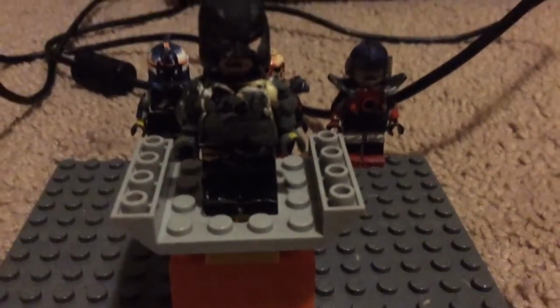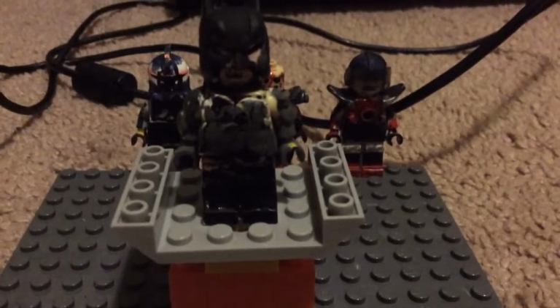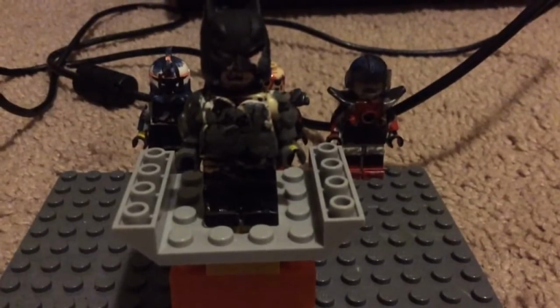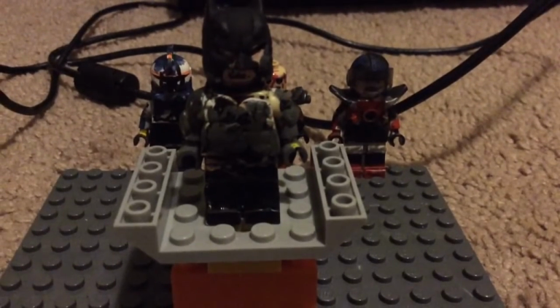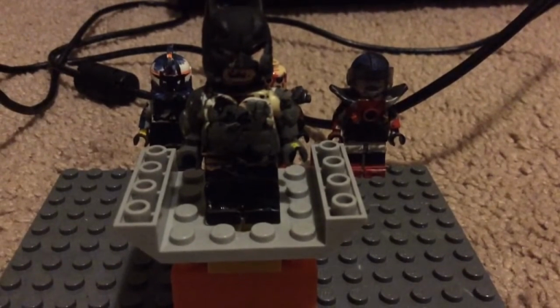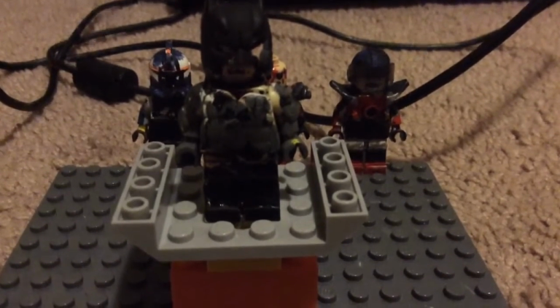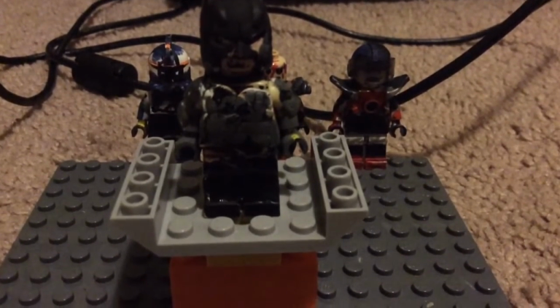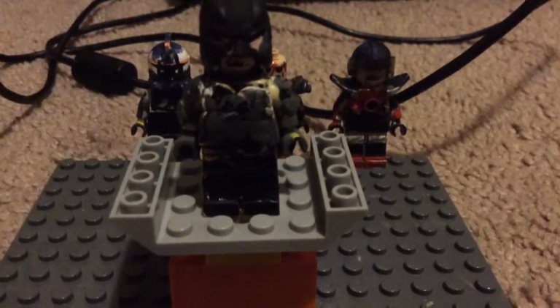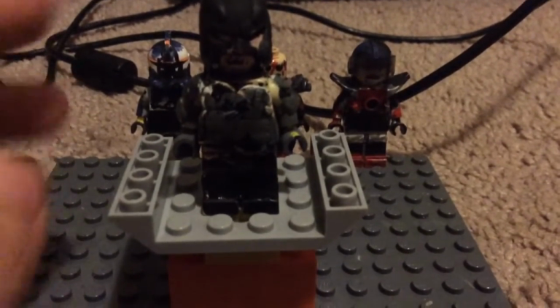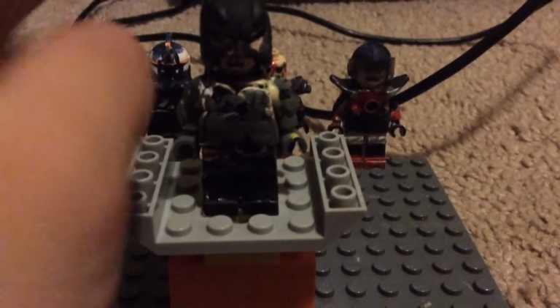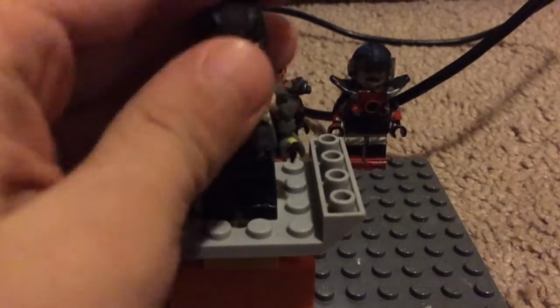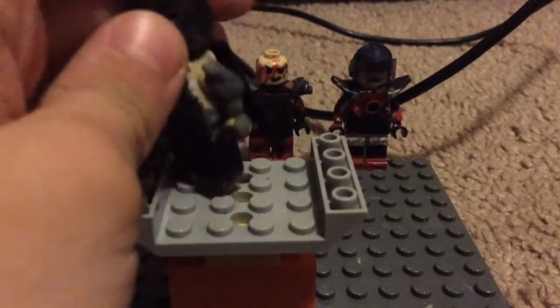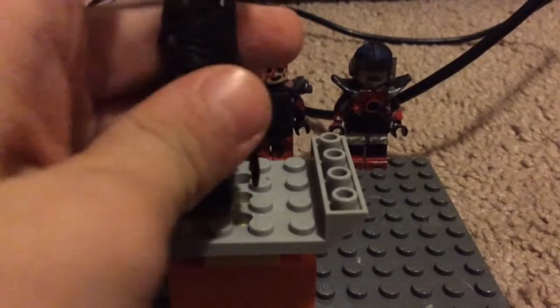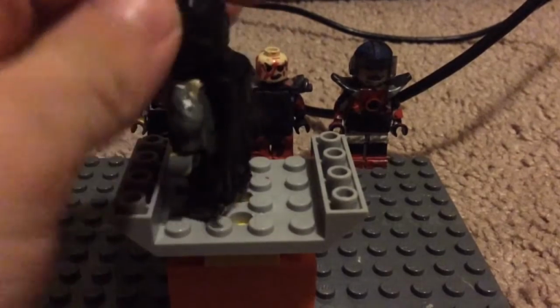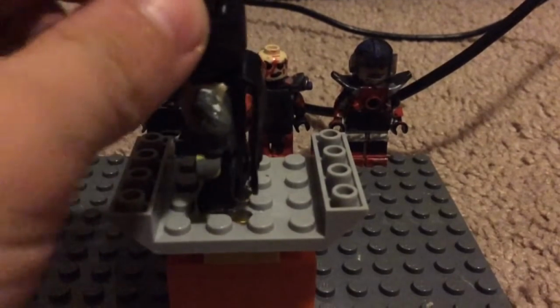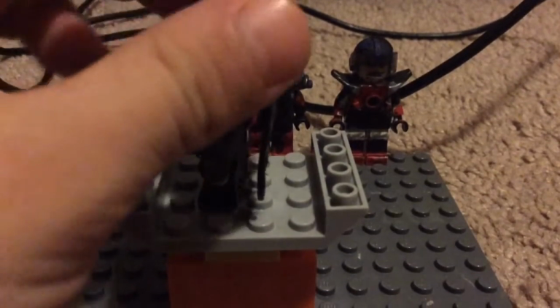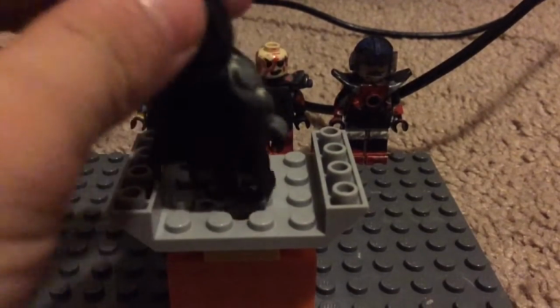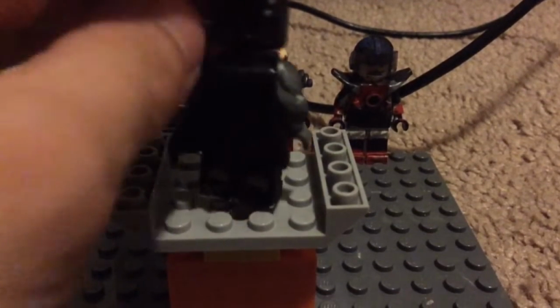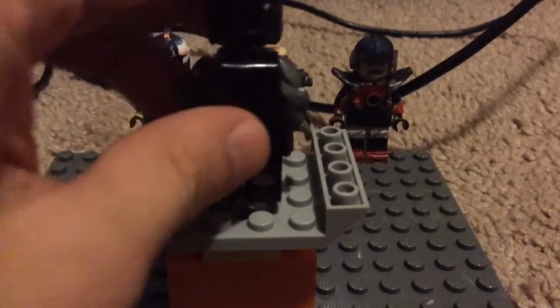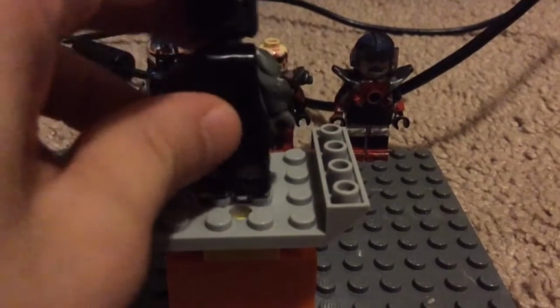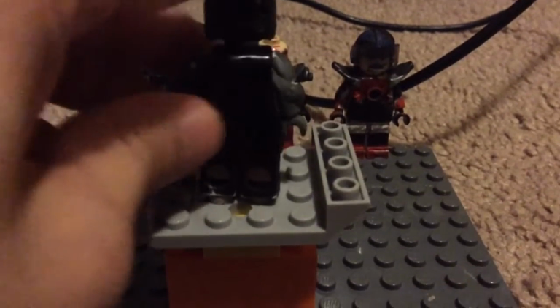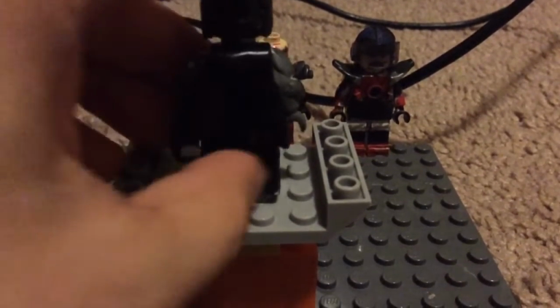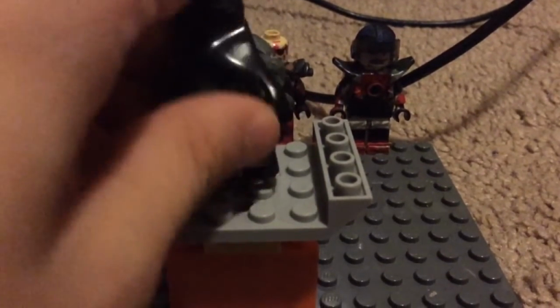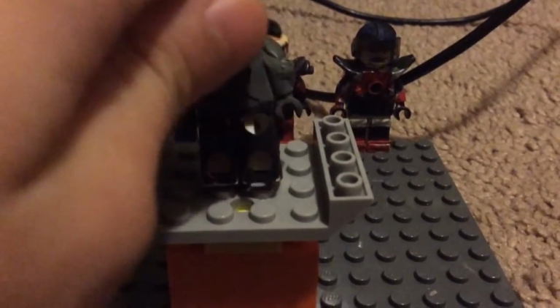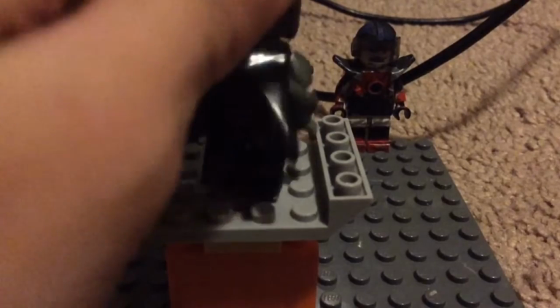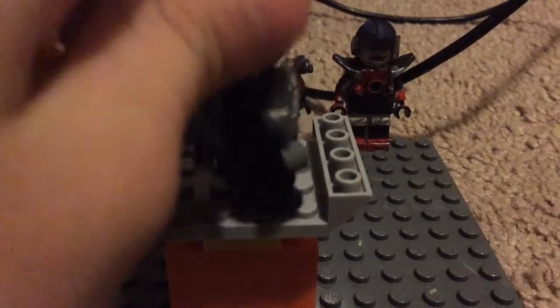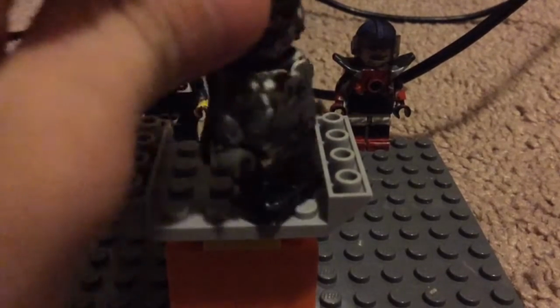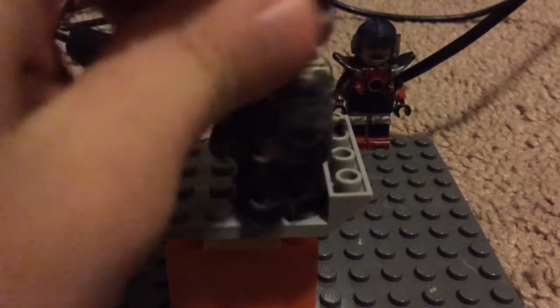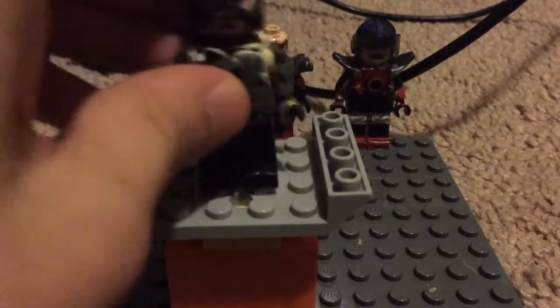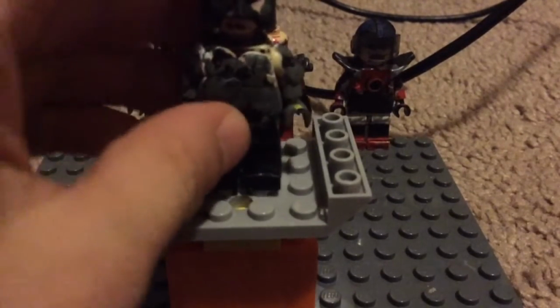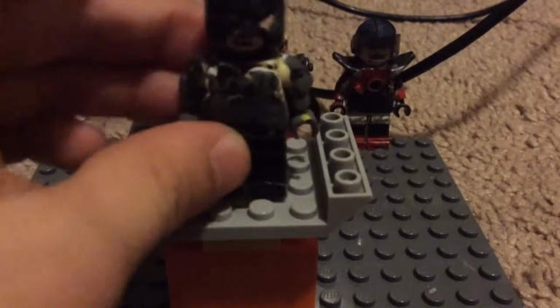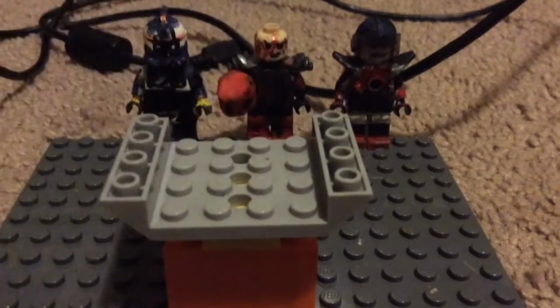Next up we have Batman from Batman Arkham Knight, I think. That's the first side of him. This side I just sculpted. I actually got this from a friend, just painted this. And that's it for Batman.